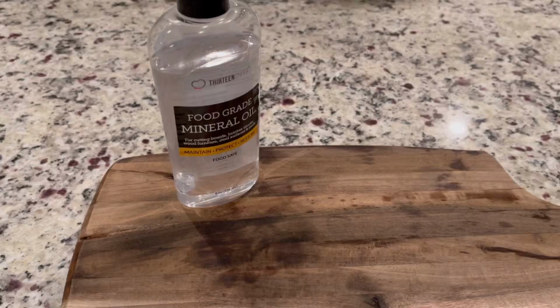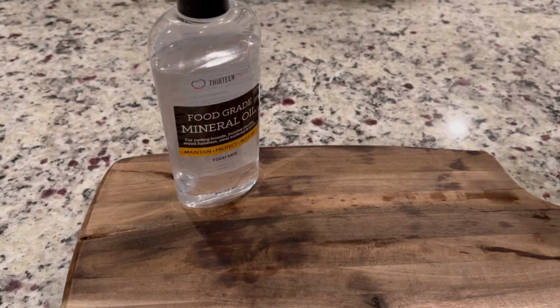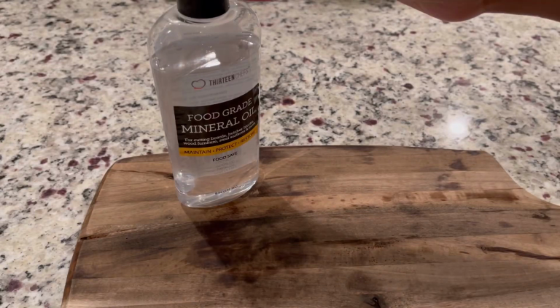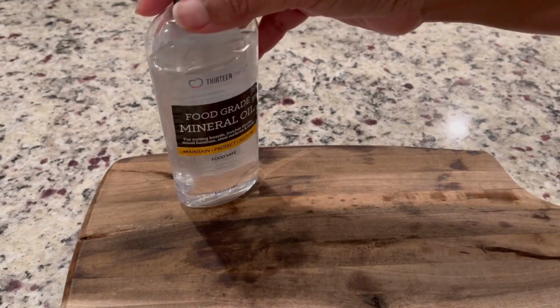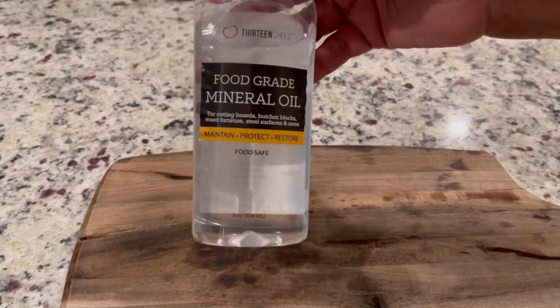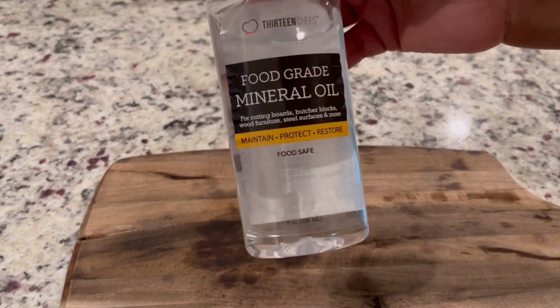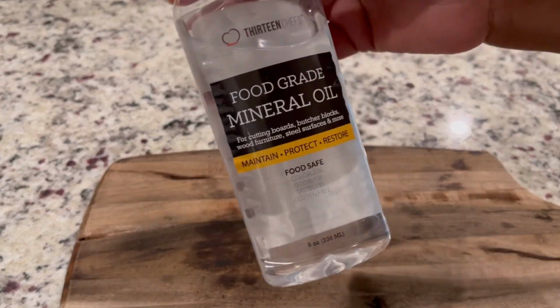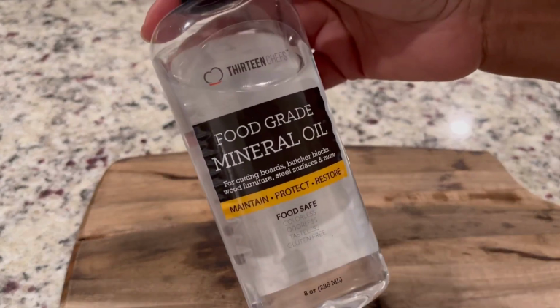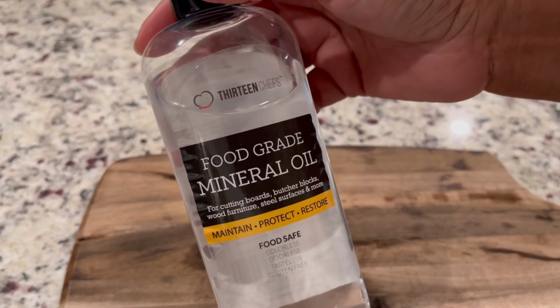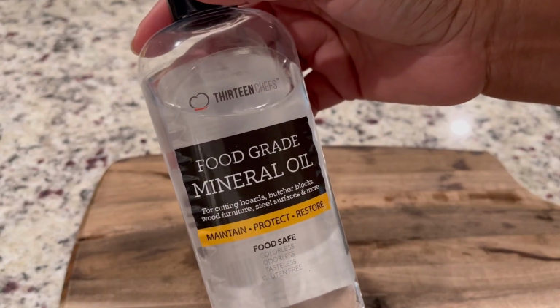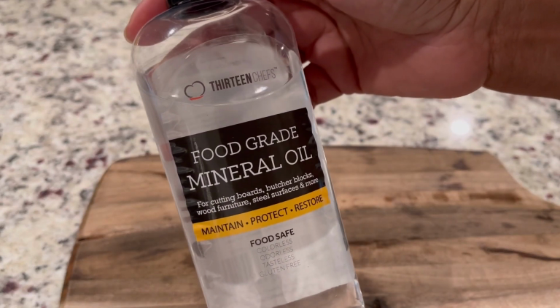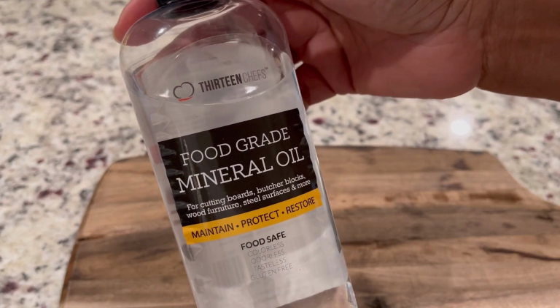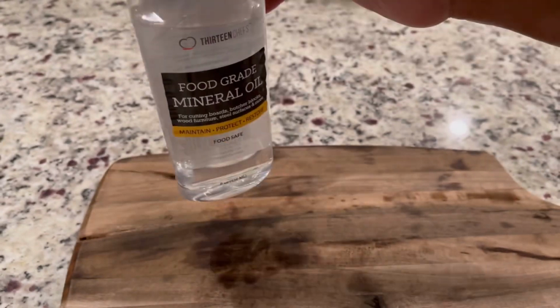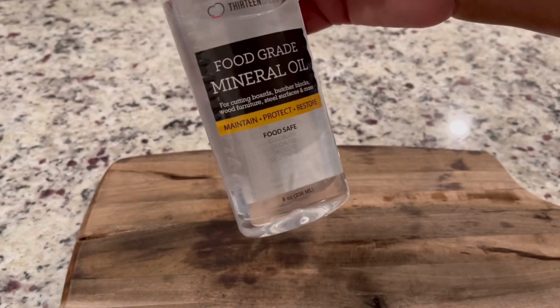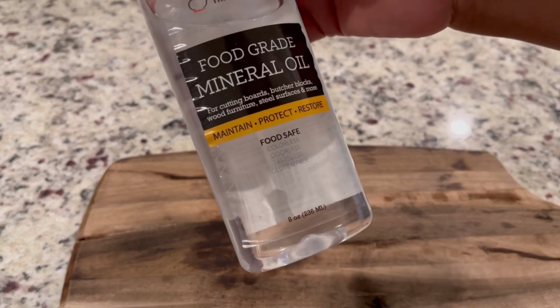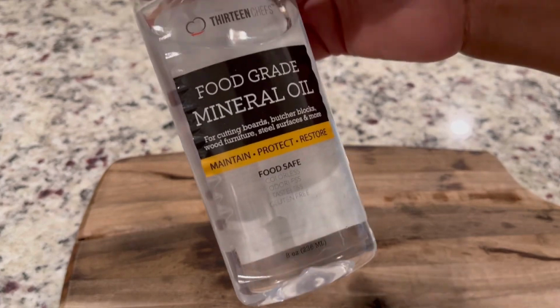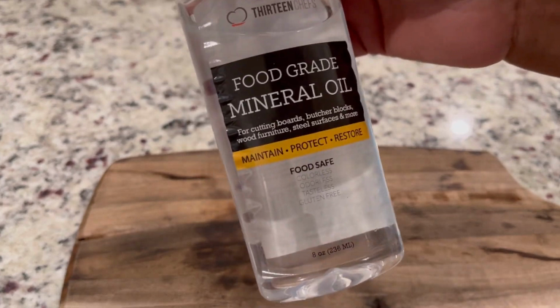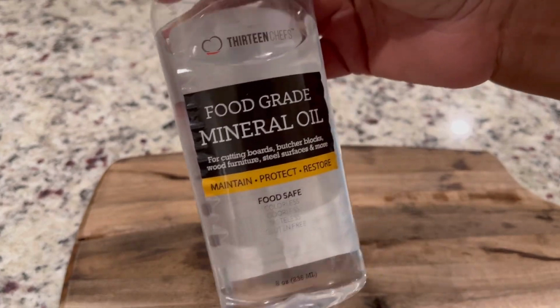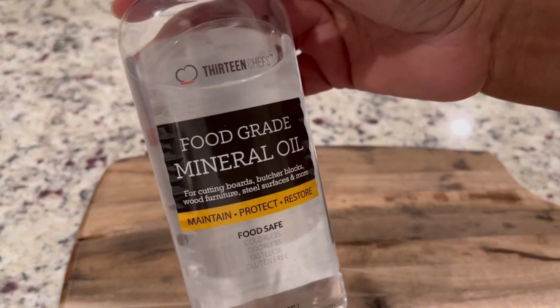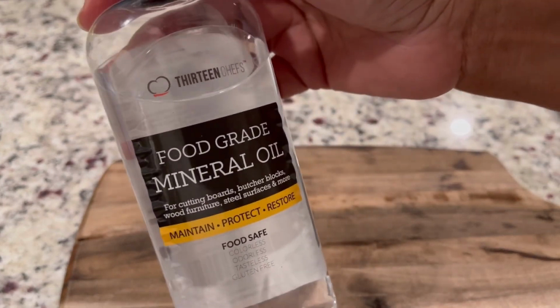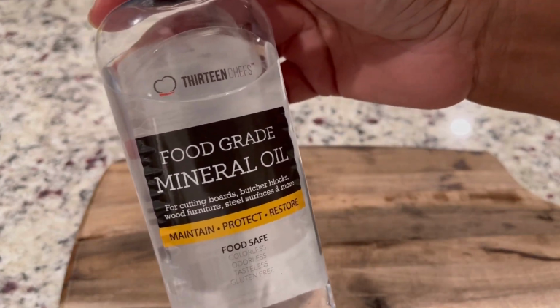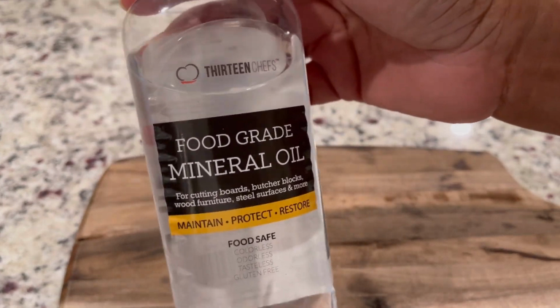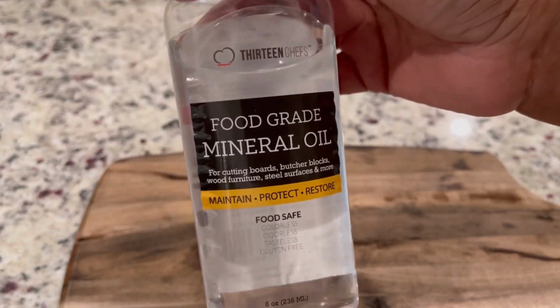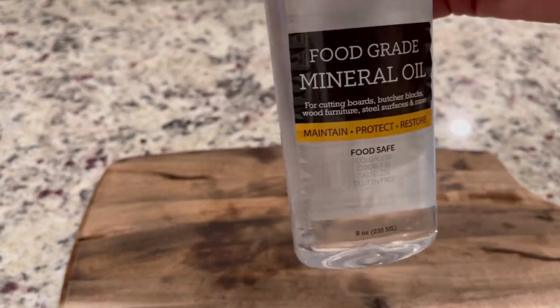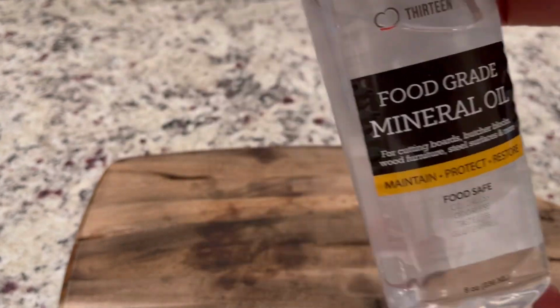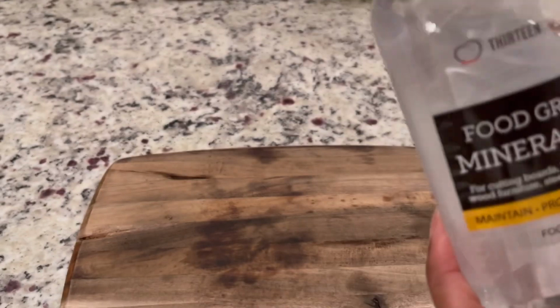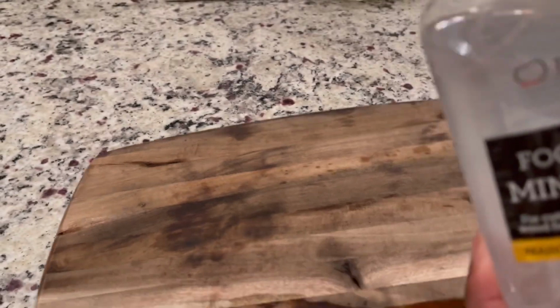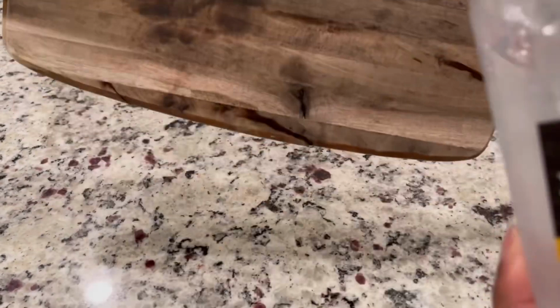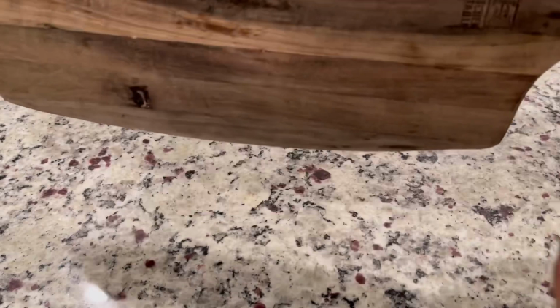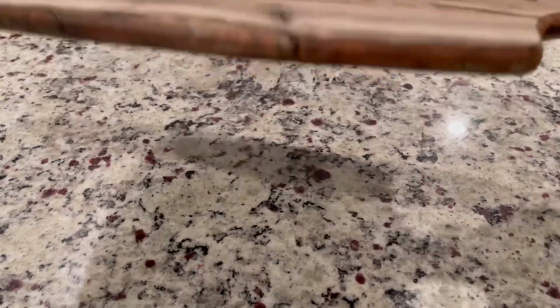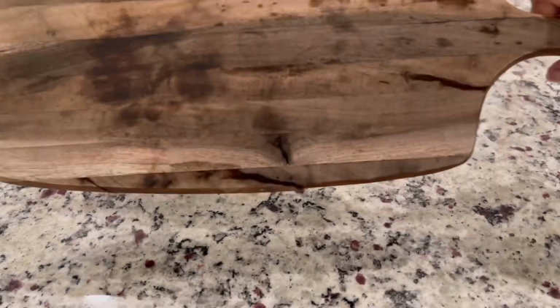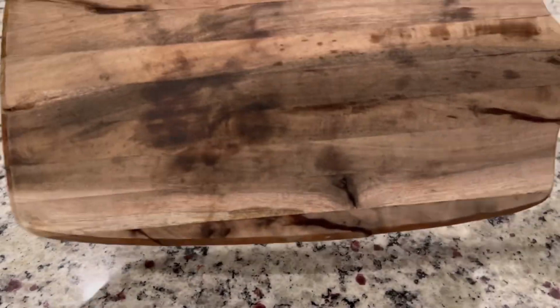Hey guys, here's a 60-second kitchen hack that you should be doing once a month. It's very important to oil your wooden cutting boards to keep them from cracking and to restore the wood's luster.